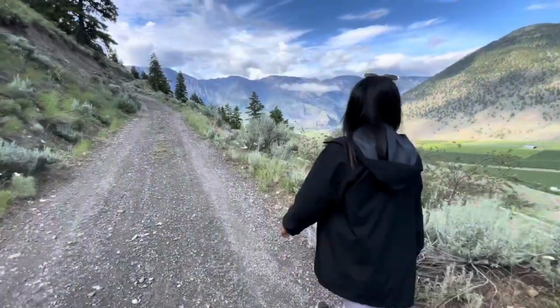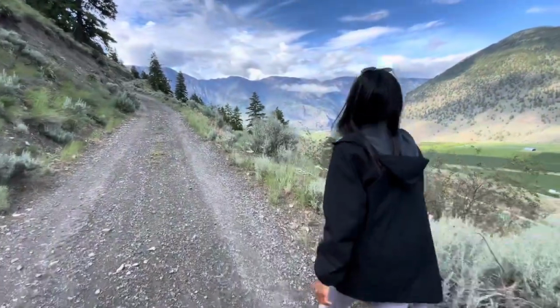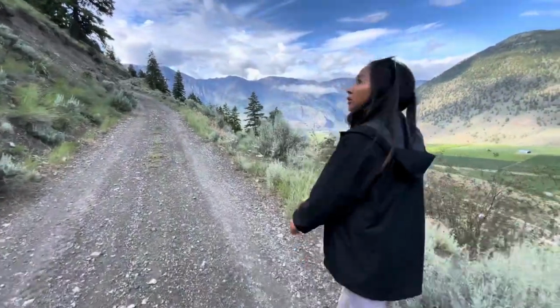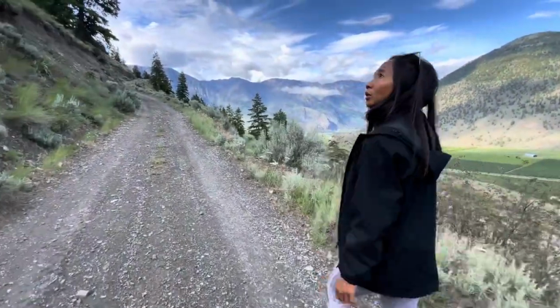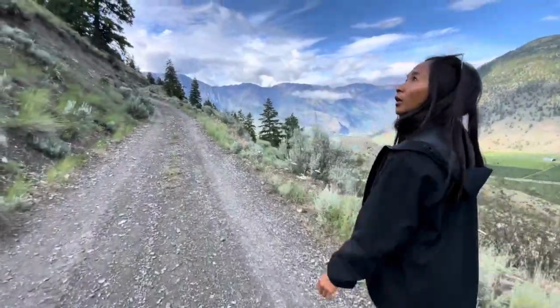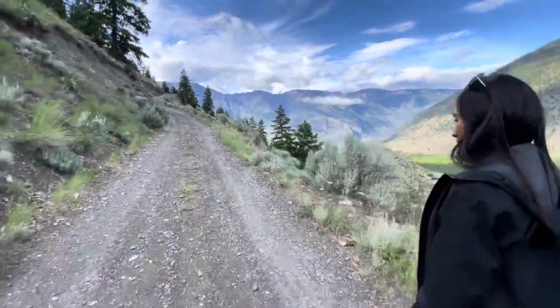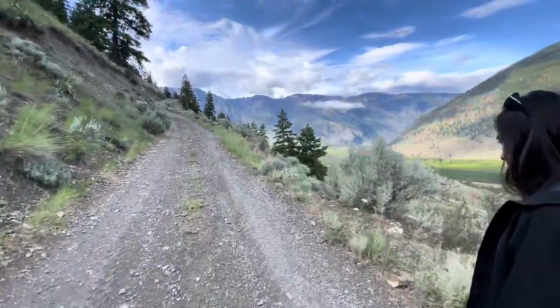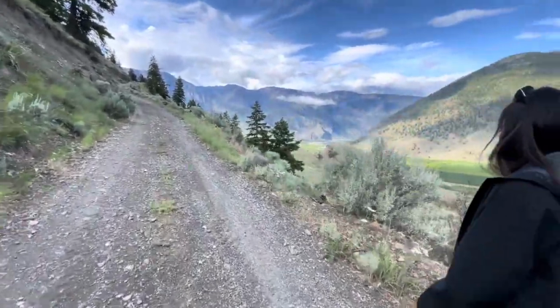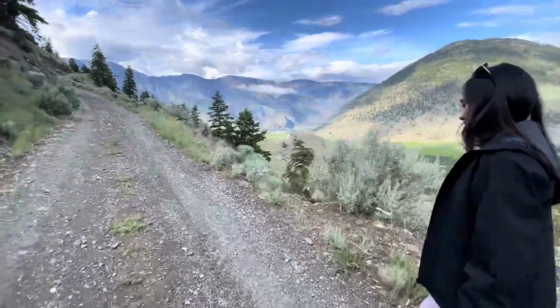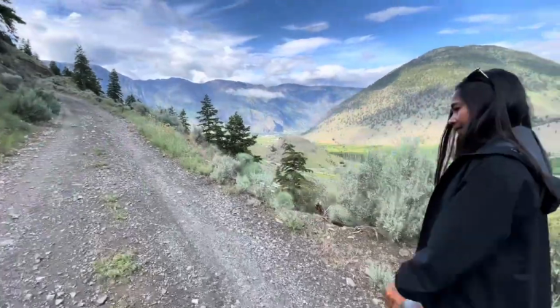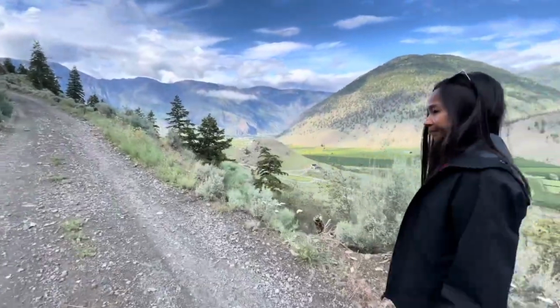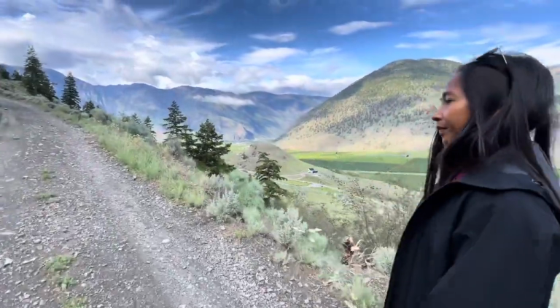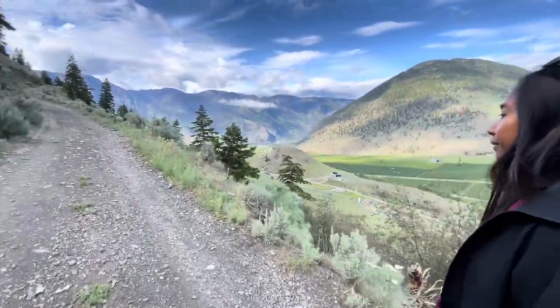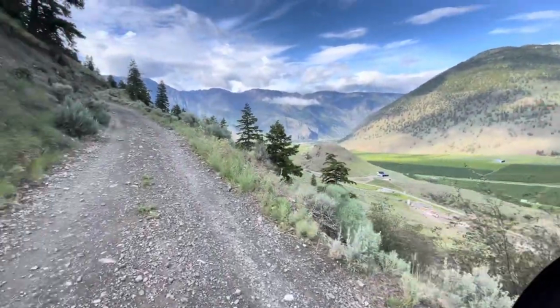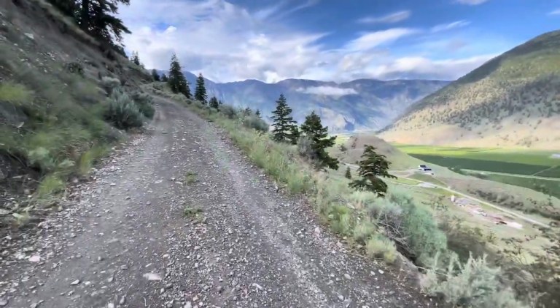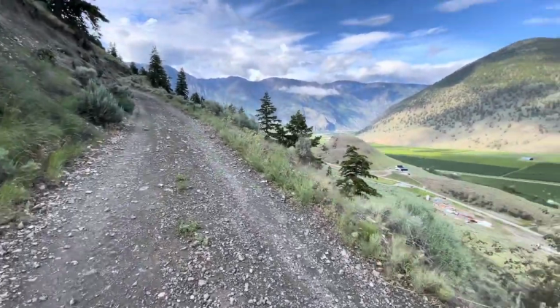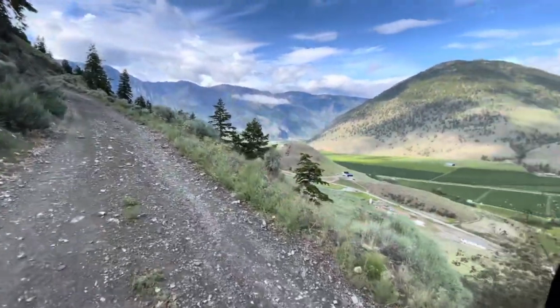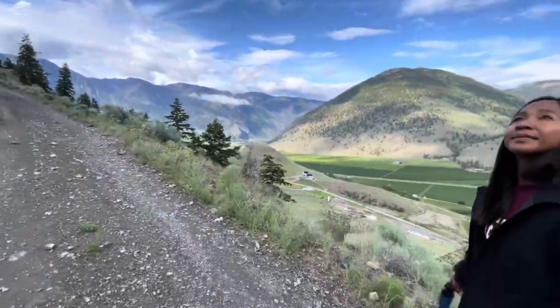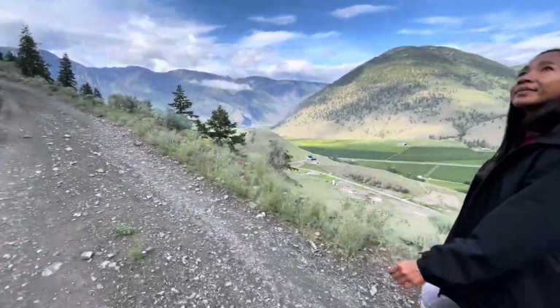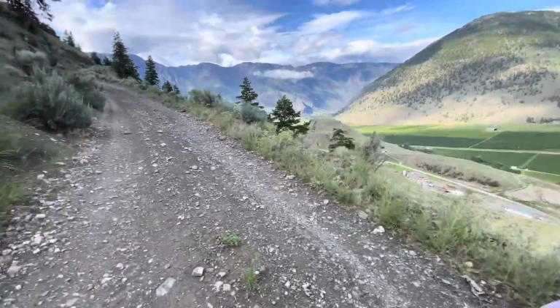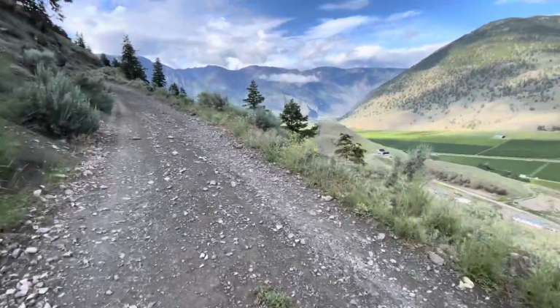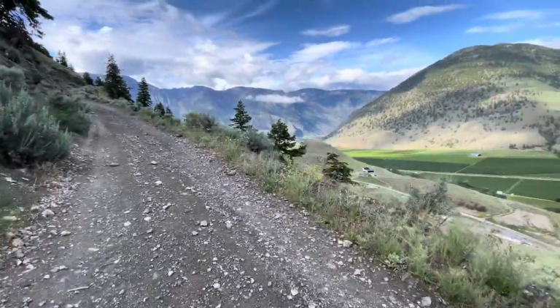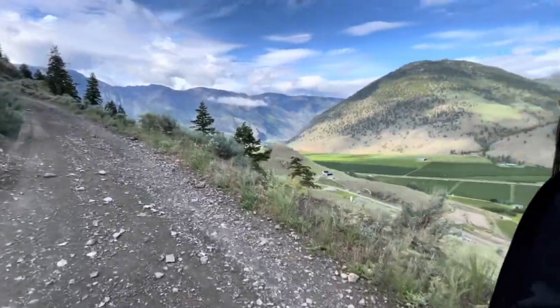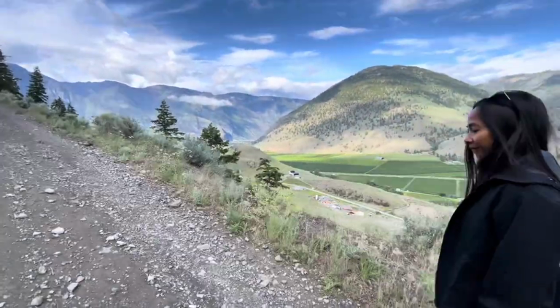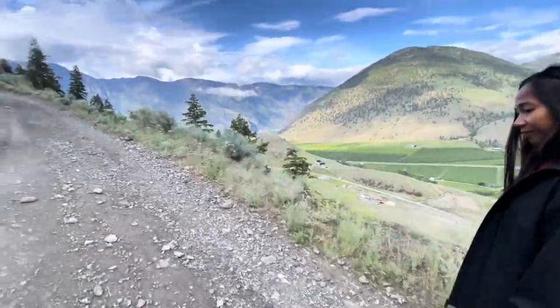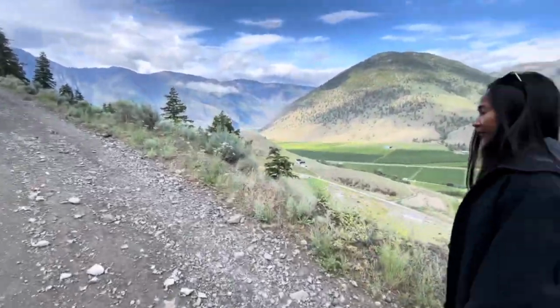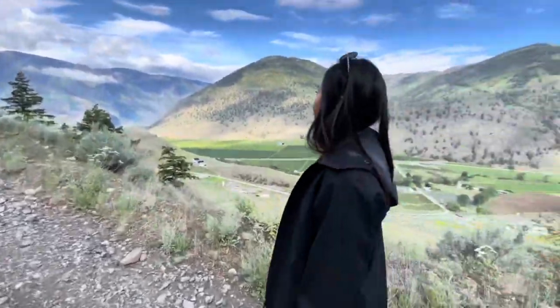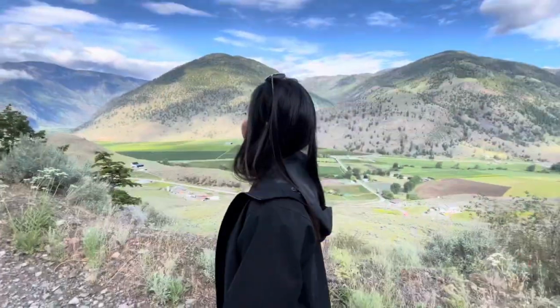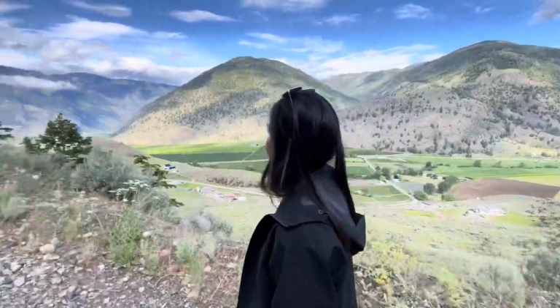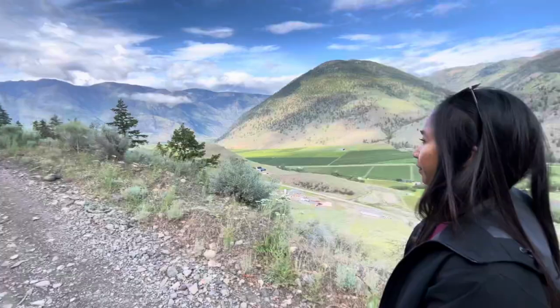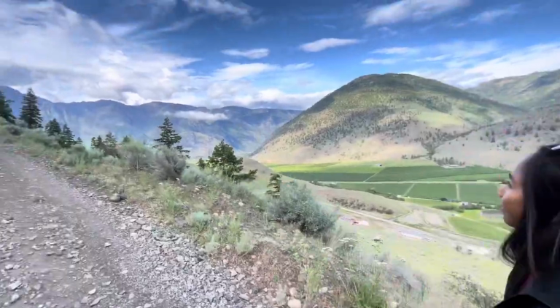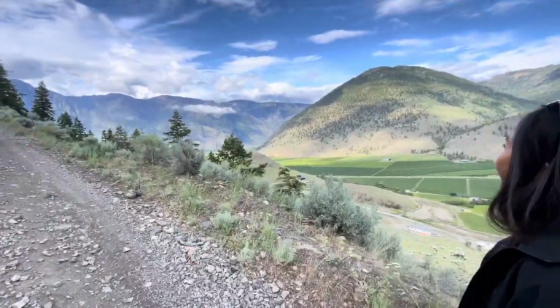The trail so far is pretty moderate. It's like a nice gradual incline, so not too difficult here, but definitely a good workout. And the views, like I said, spectacular.